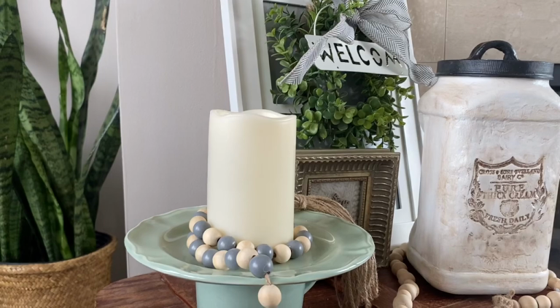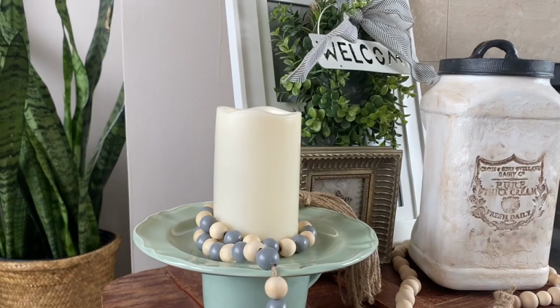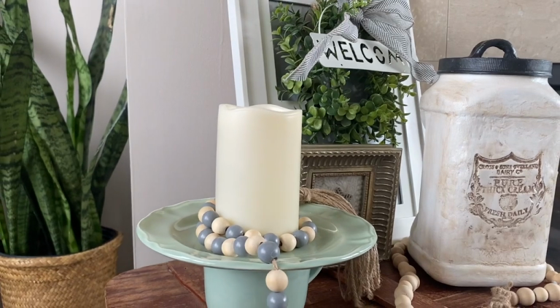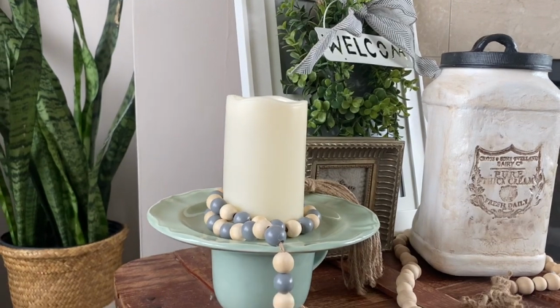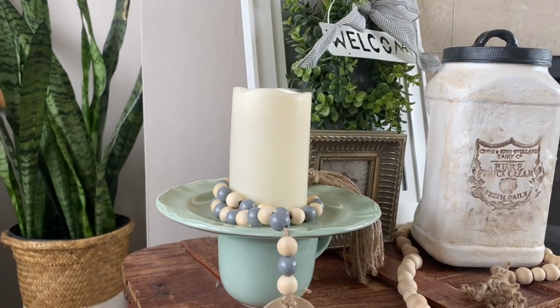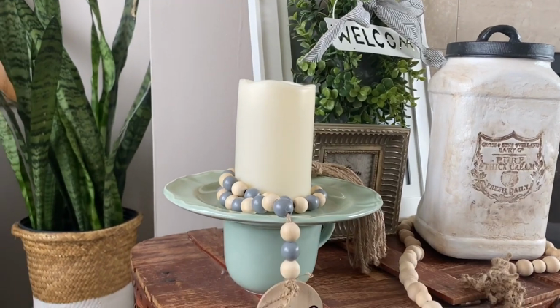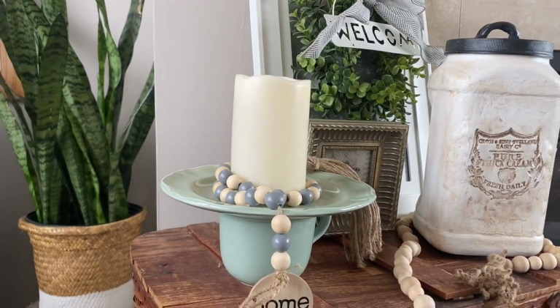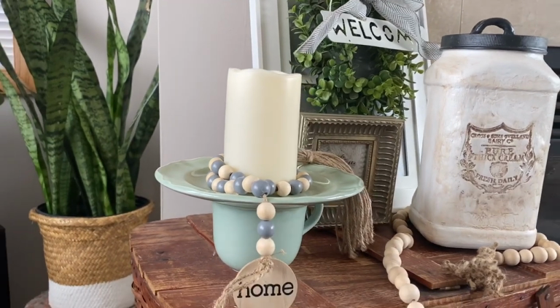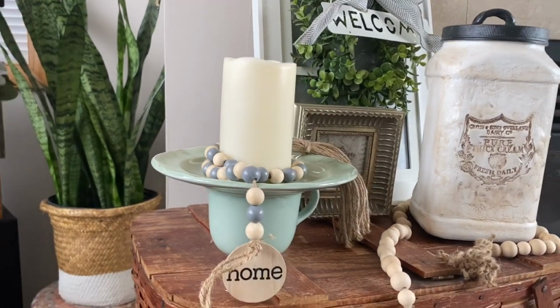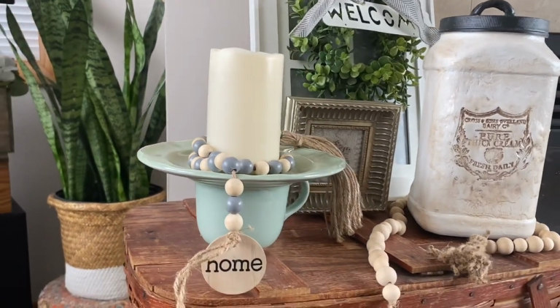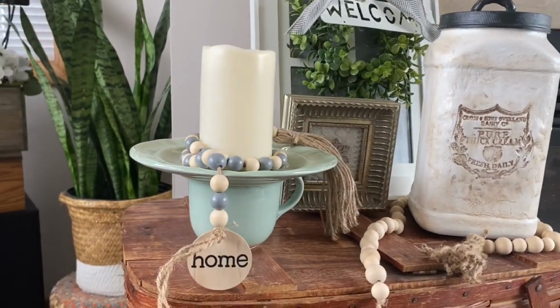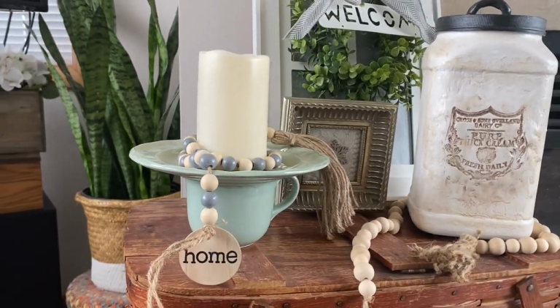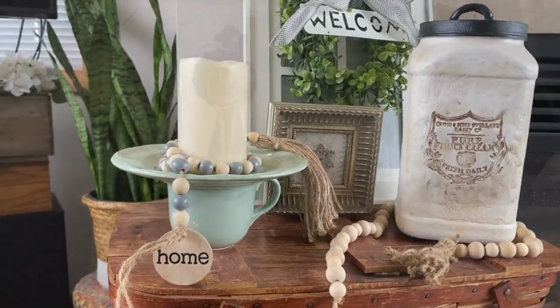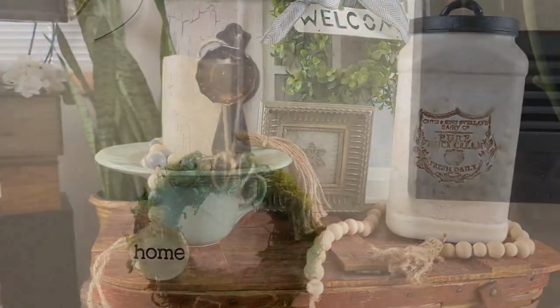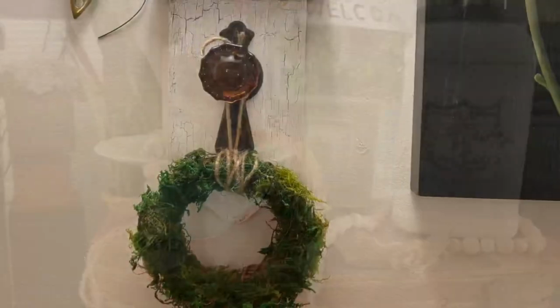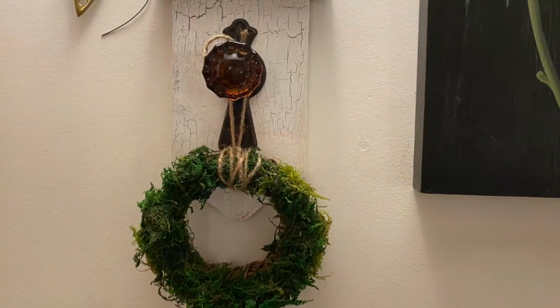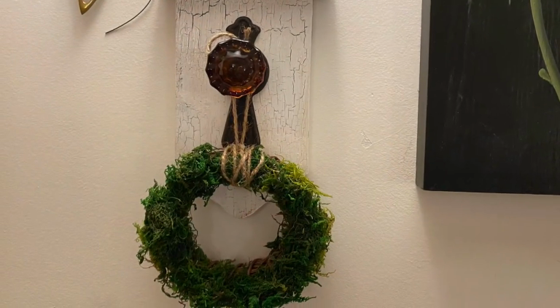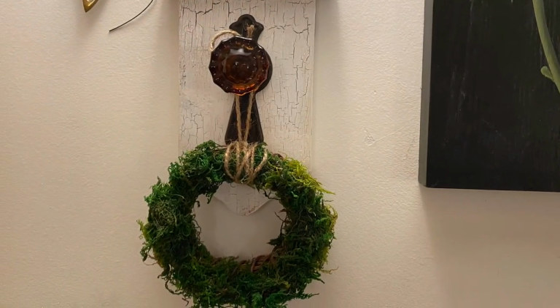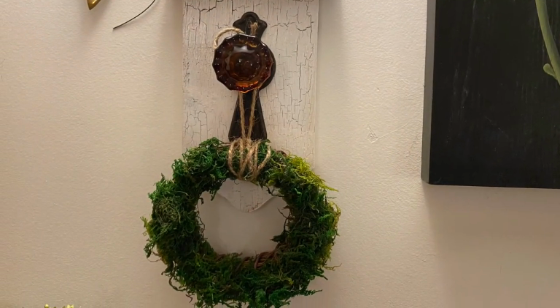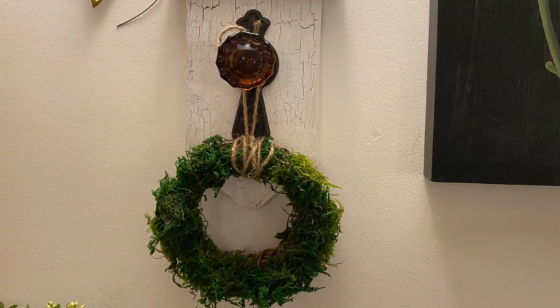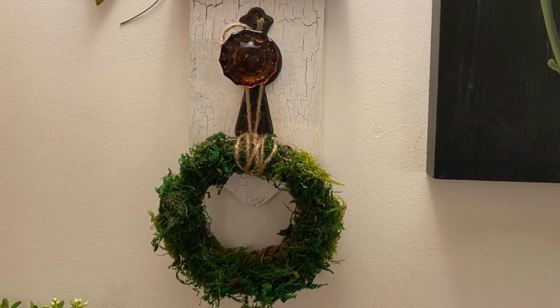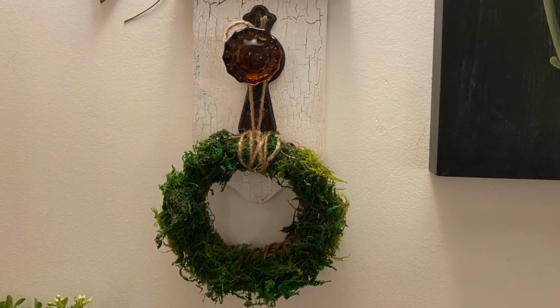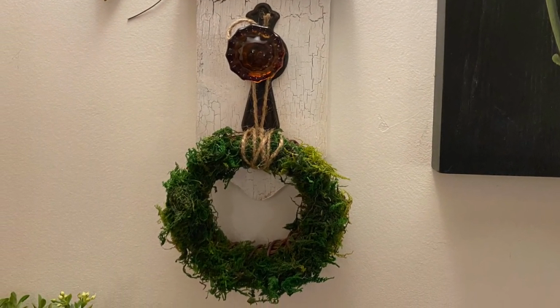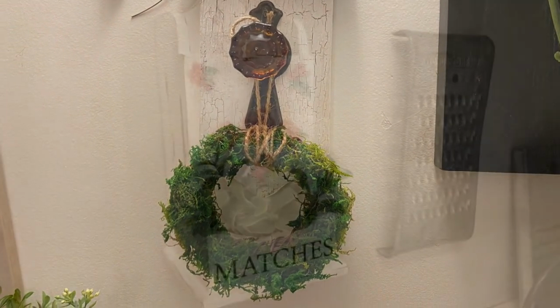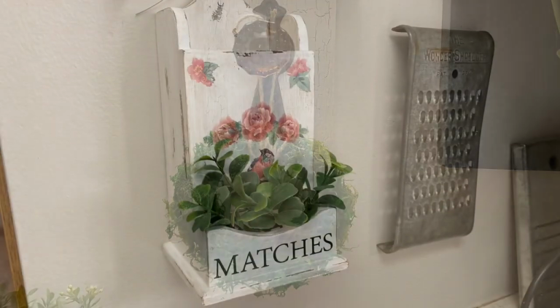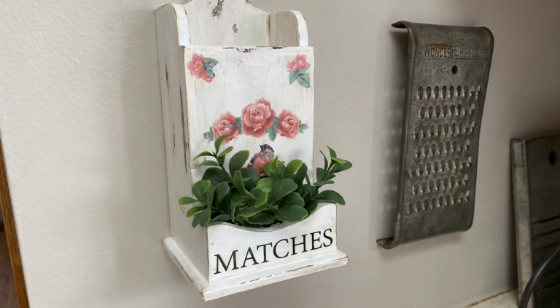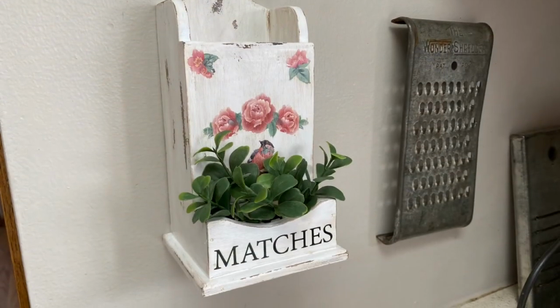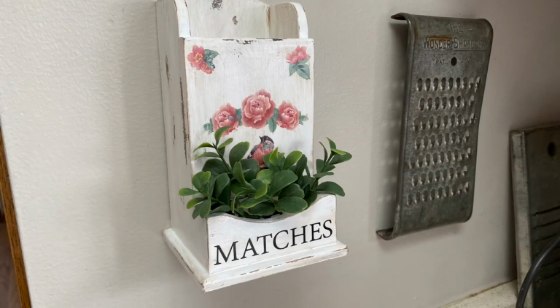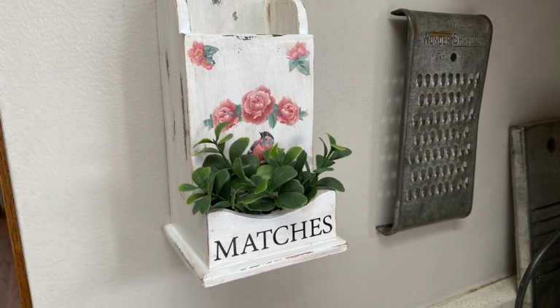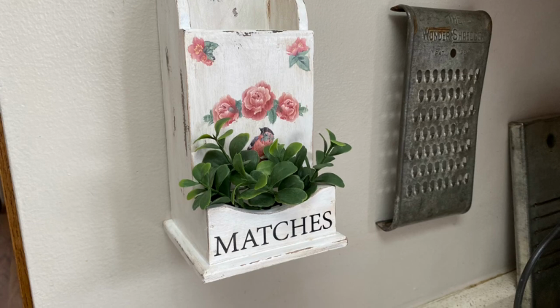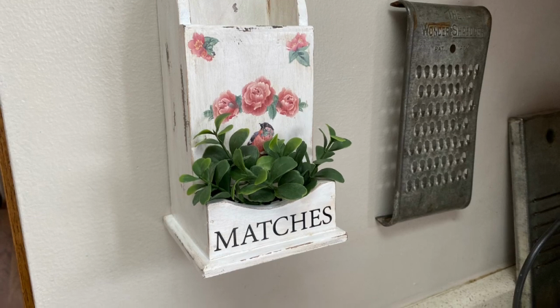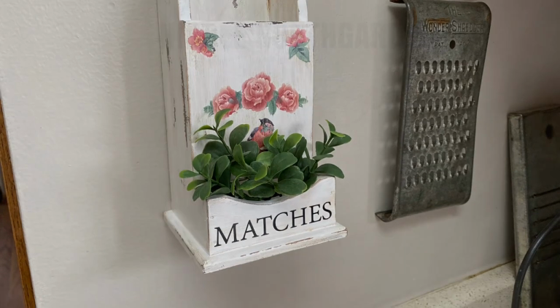That's all I have for you today. I hope you enjoyed these thrift flips on Flipping Friday and I hope you'll check out the playlist. Thank you so much for watching and I'll see you in my next video — take care.